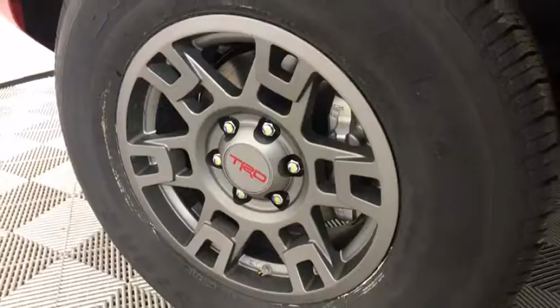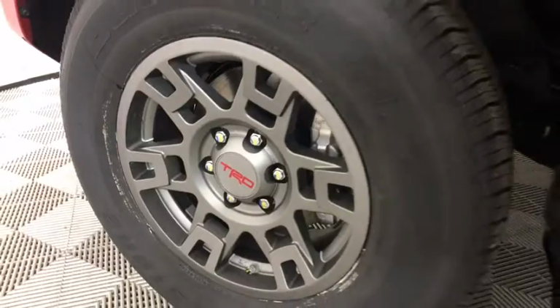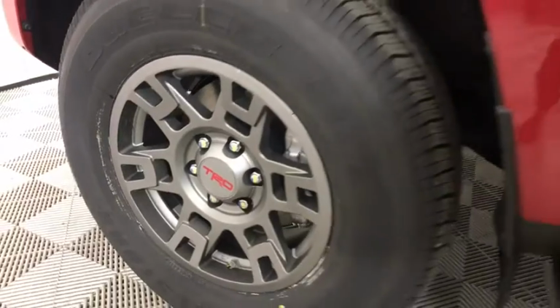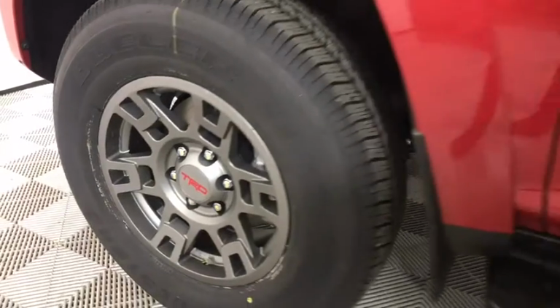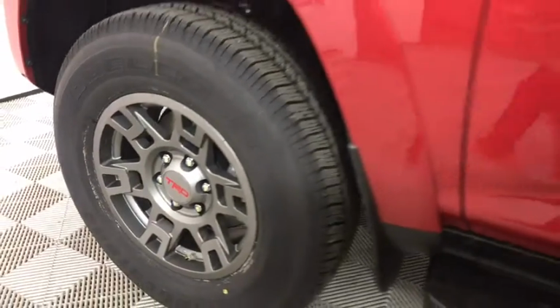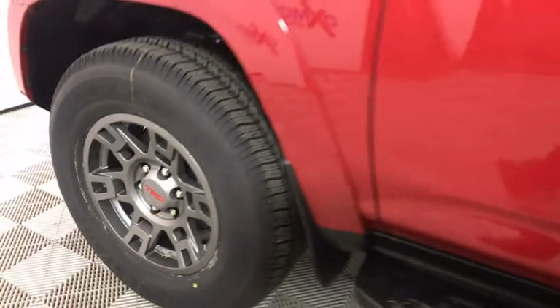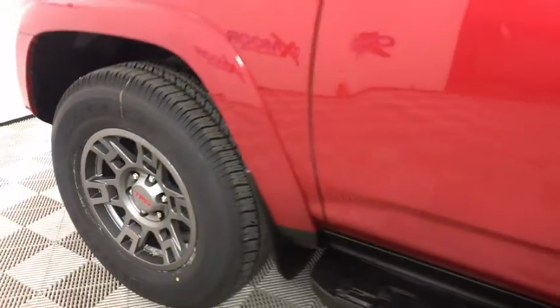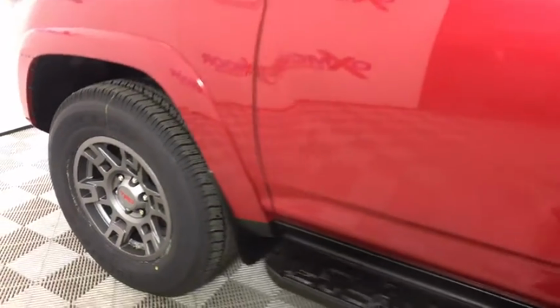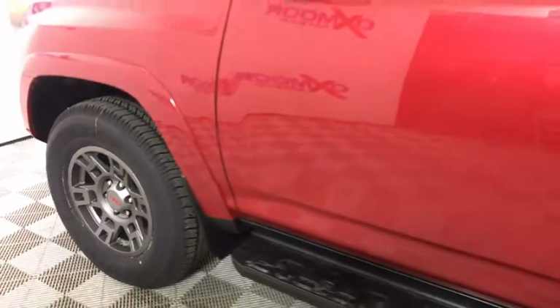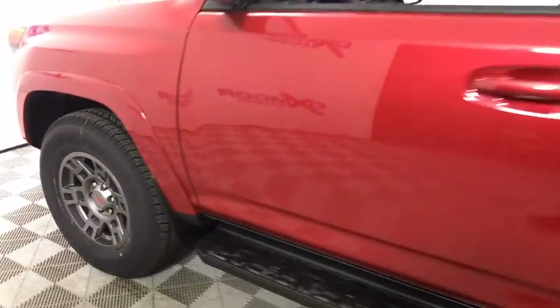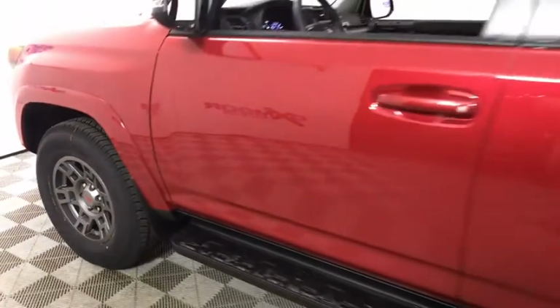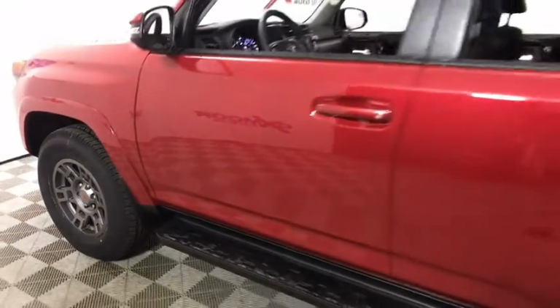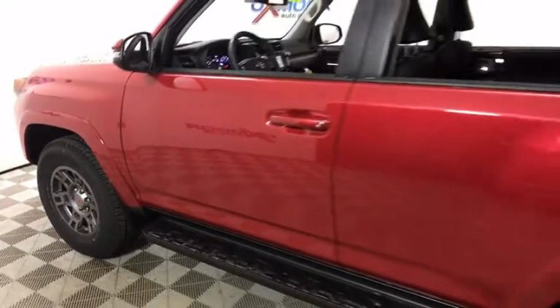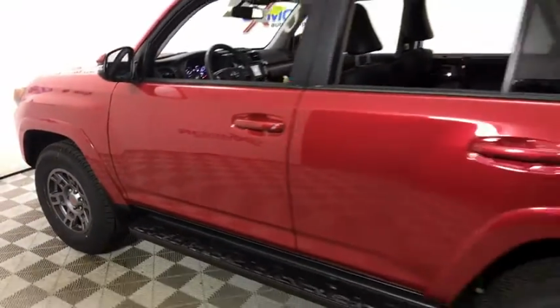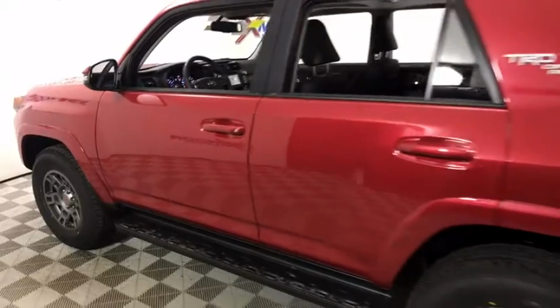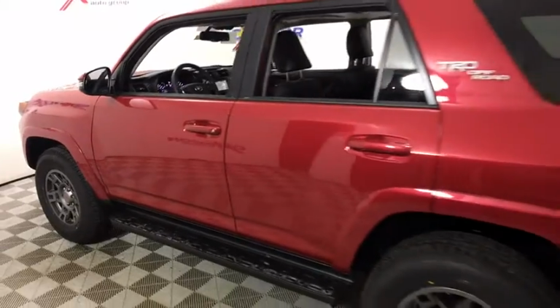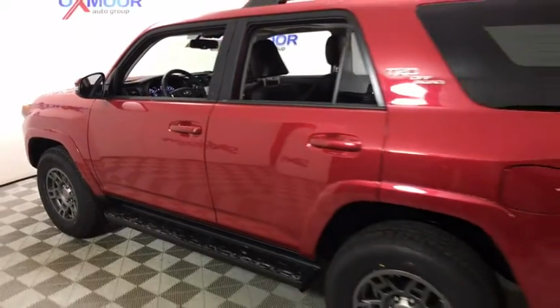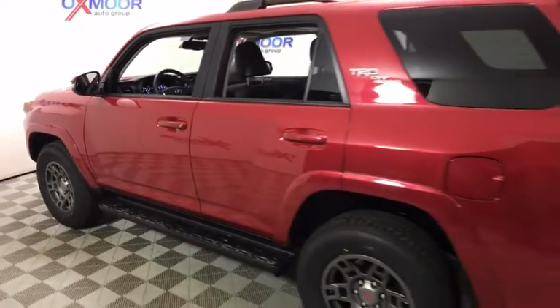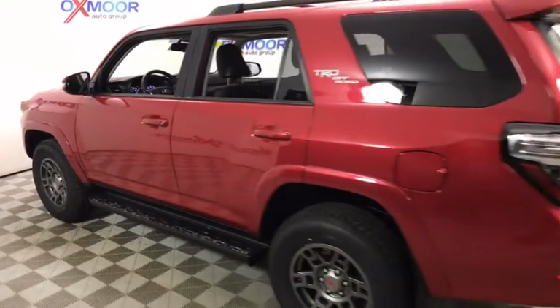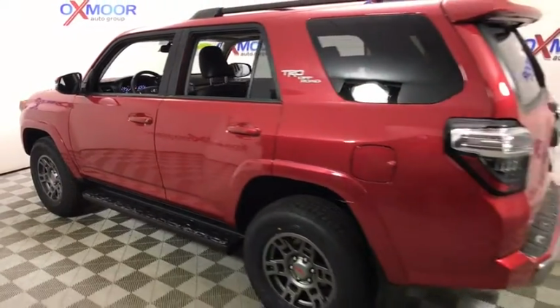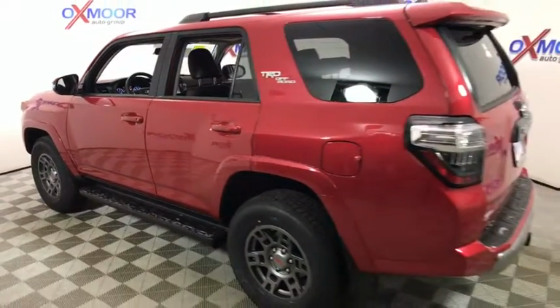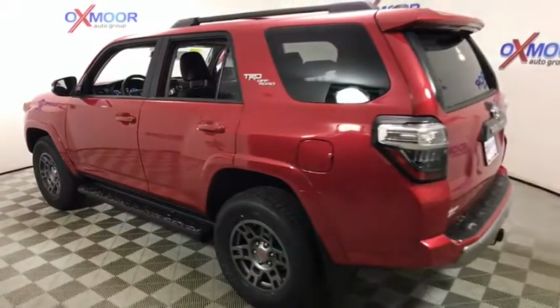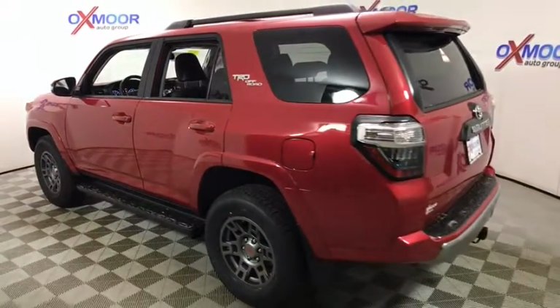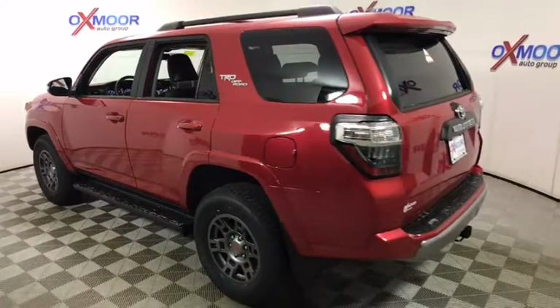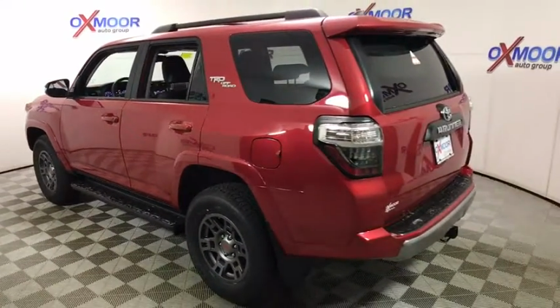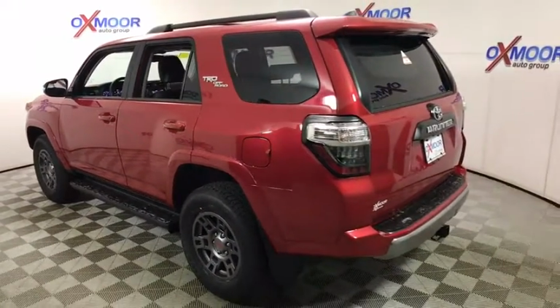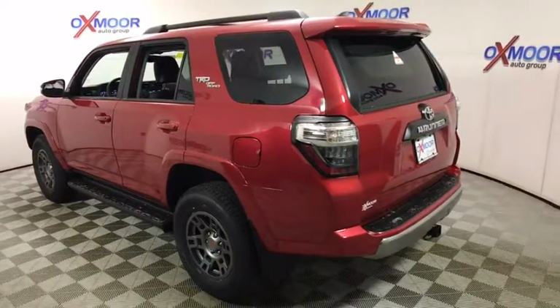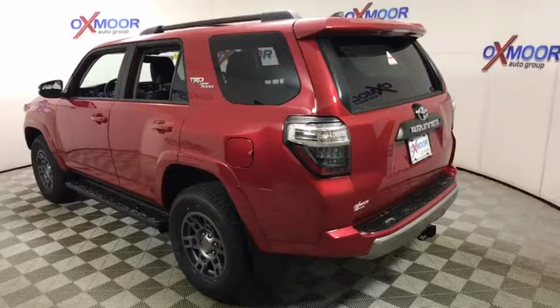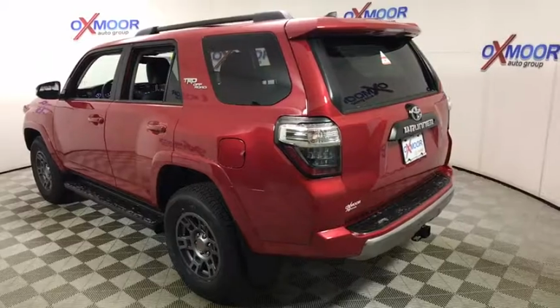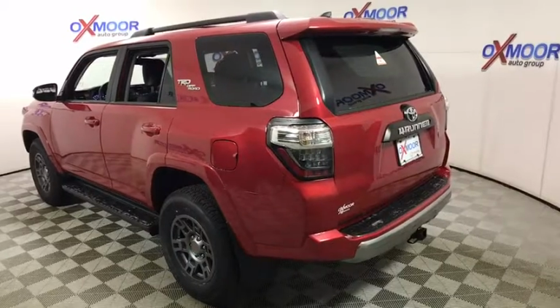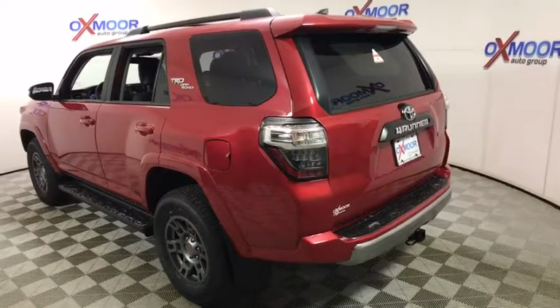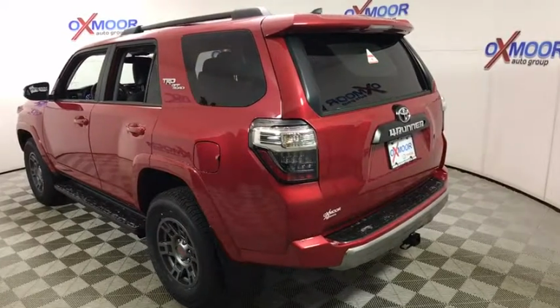2019 Toyota 4Runner. 4Runner durability is unbeatable. There are more 4Runners on the road today than any other midsize SUV. This vehicle has less than 100 miles.